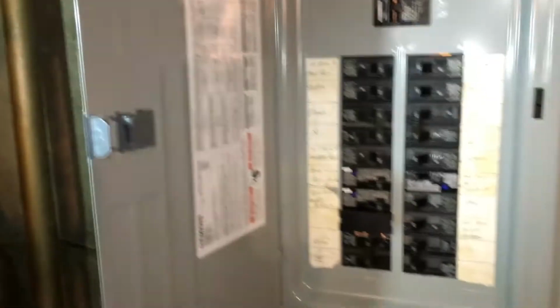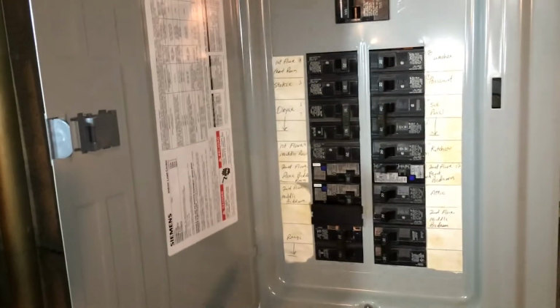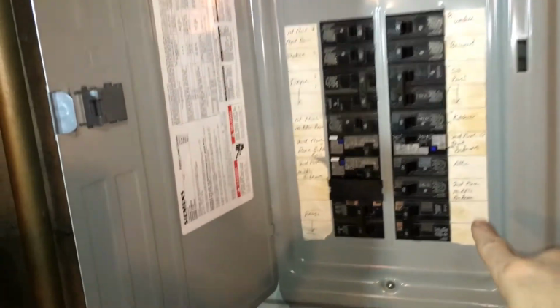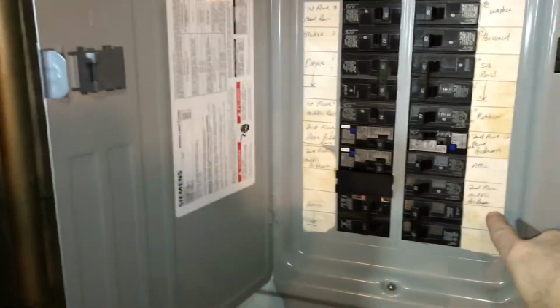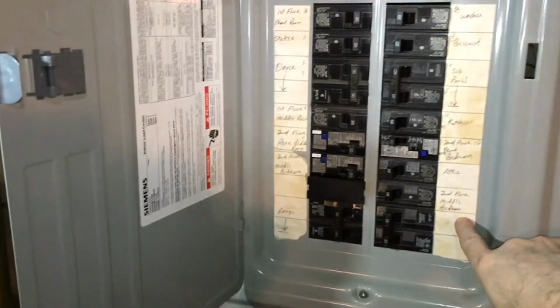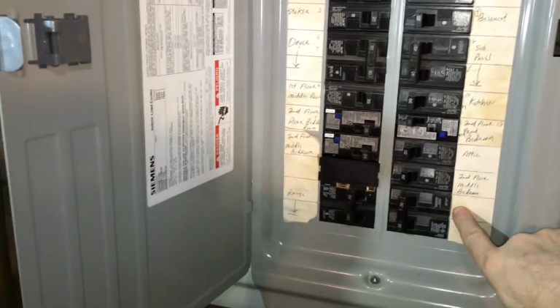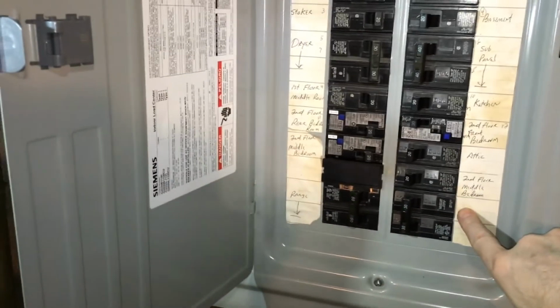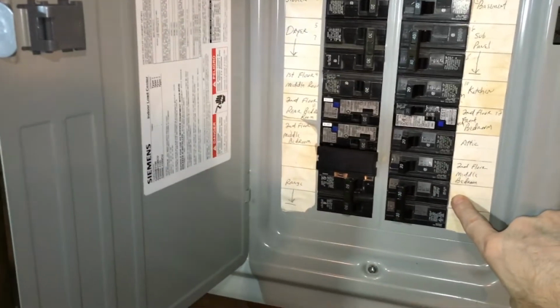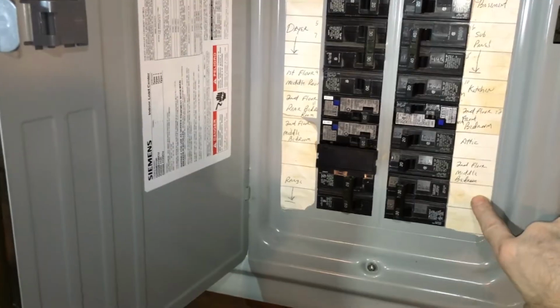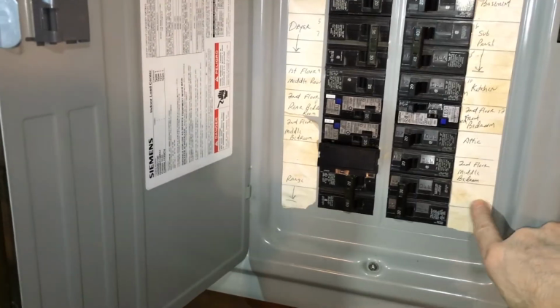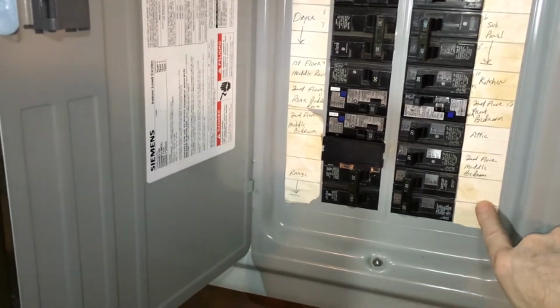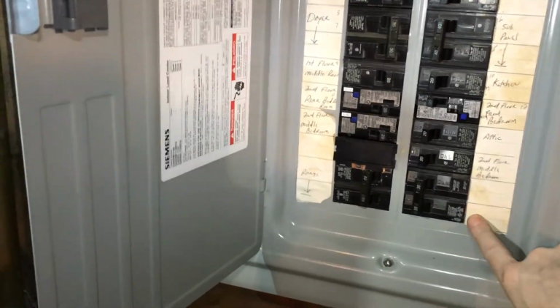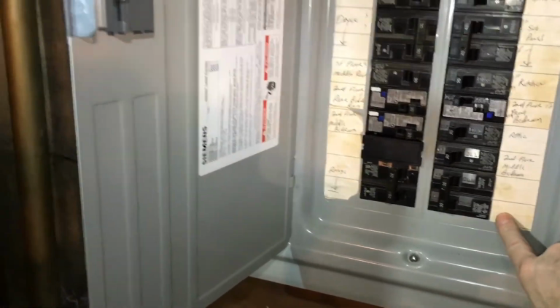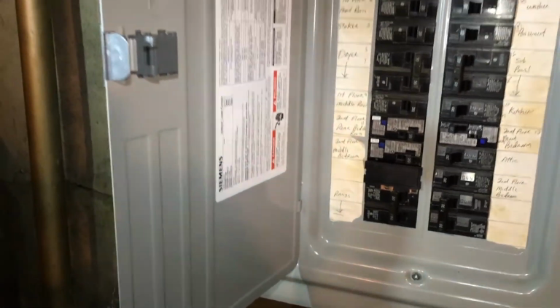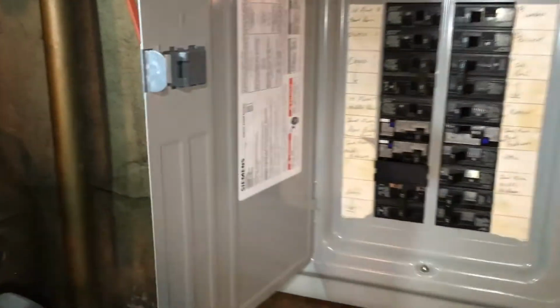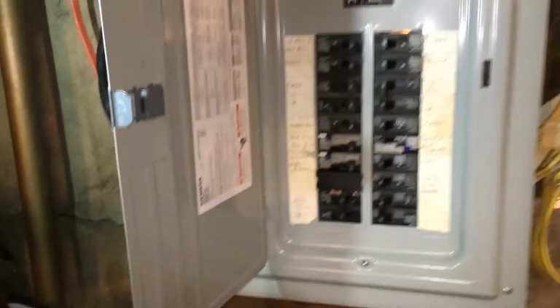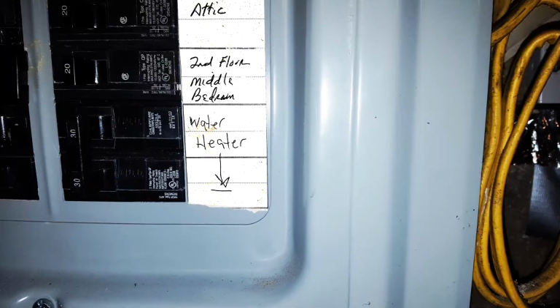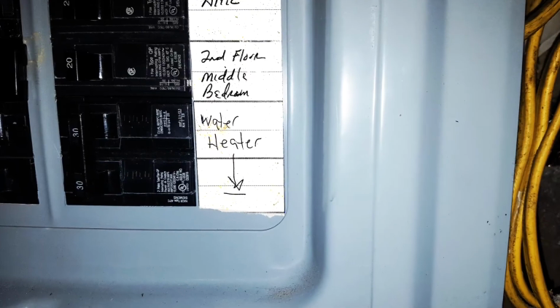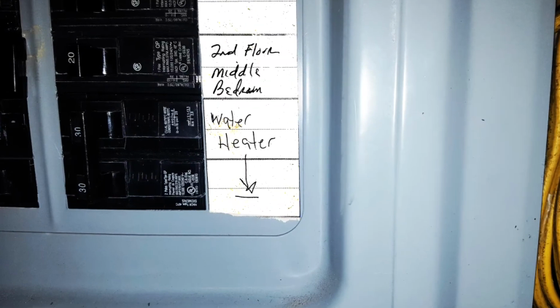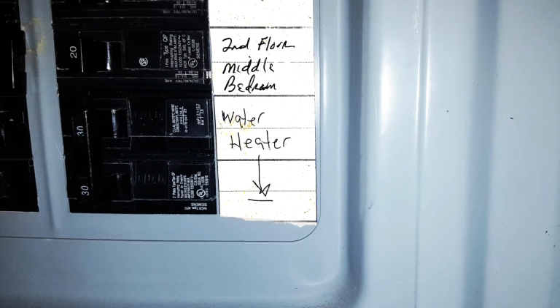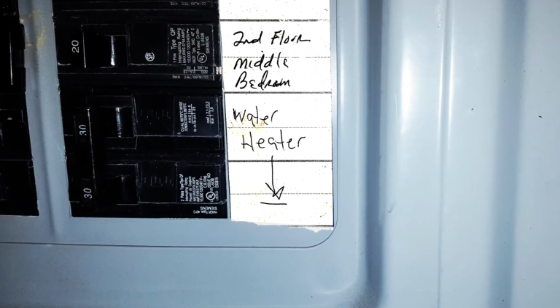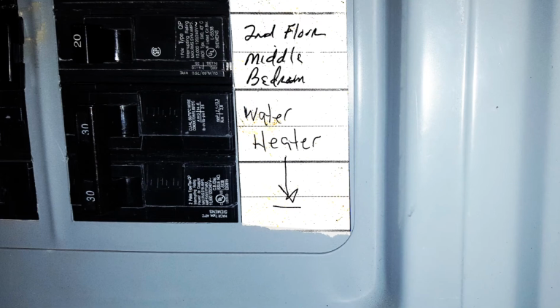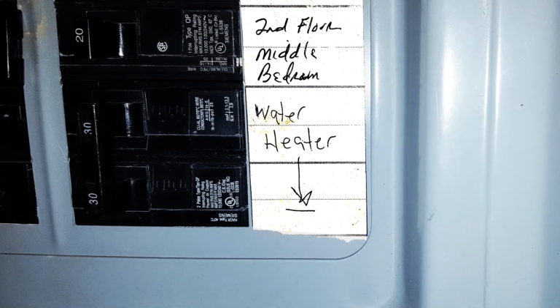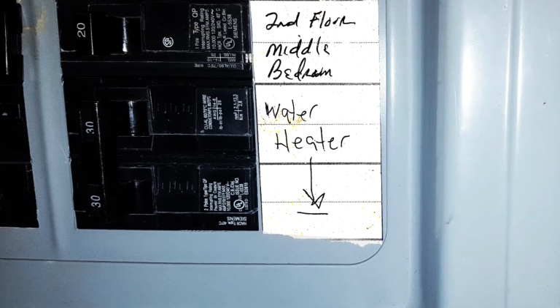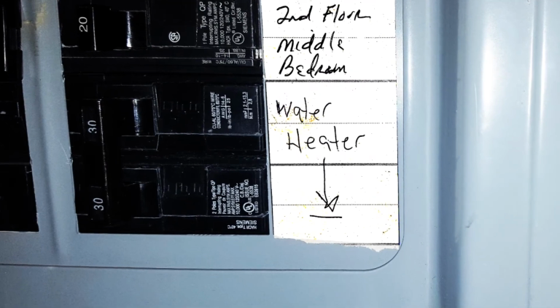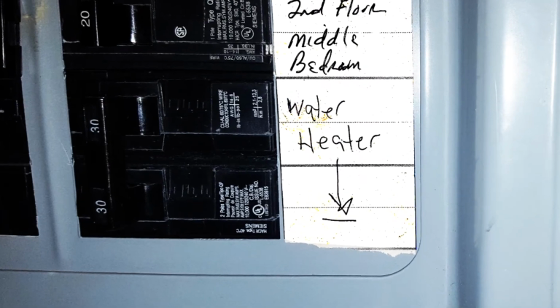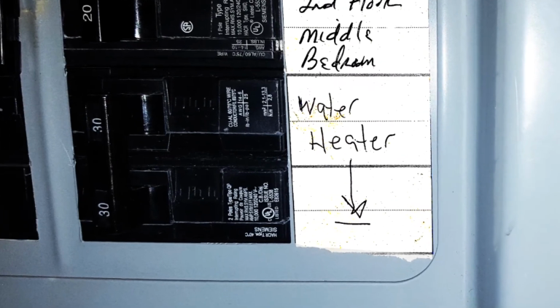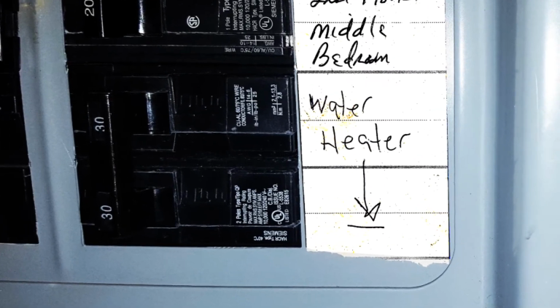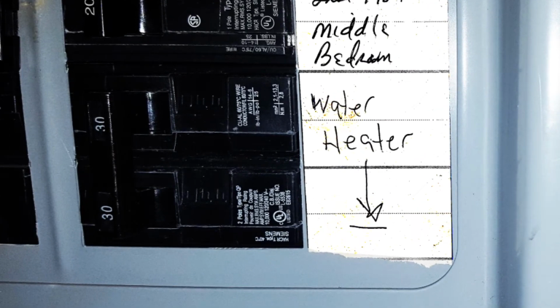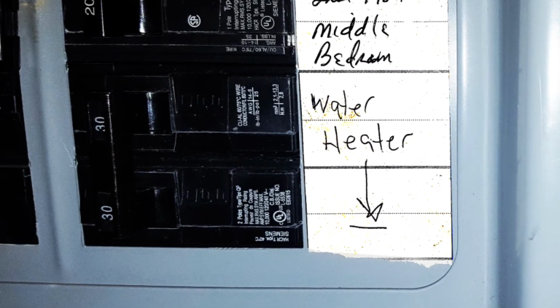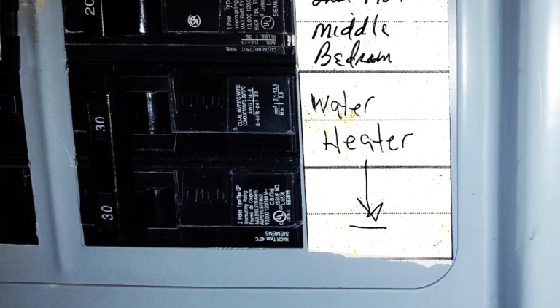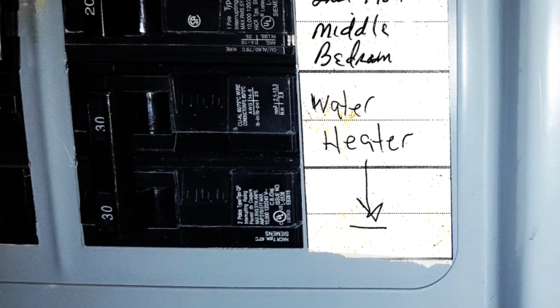Nice — write down the label right there: water heater.